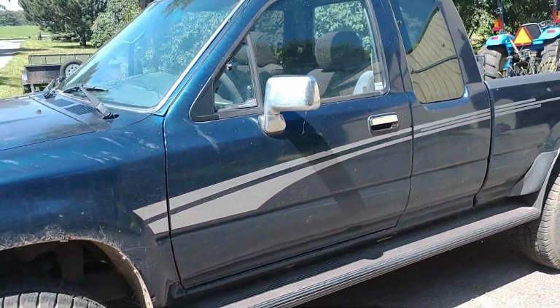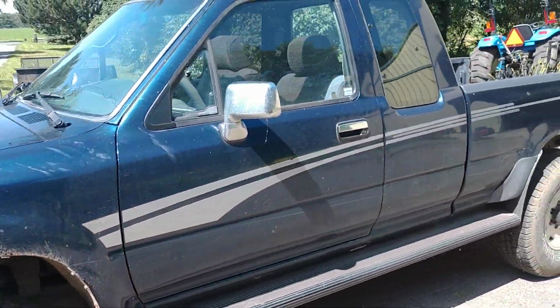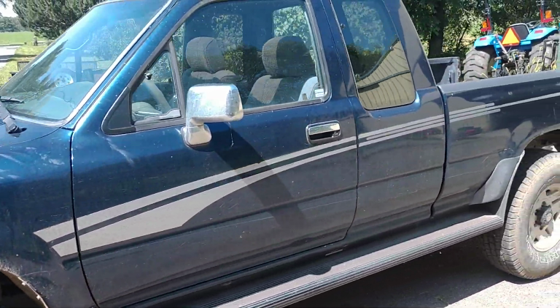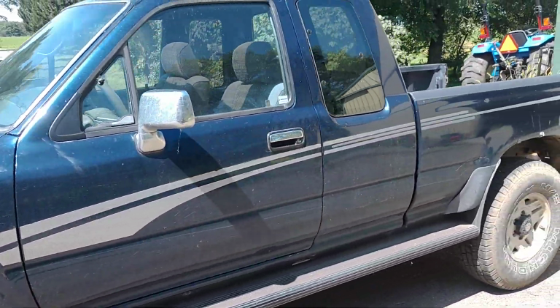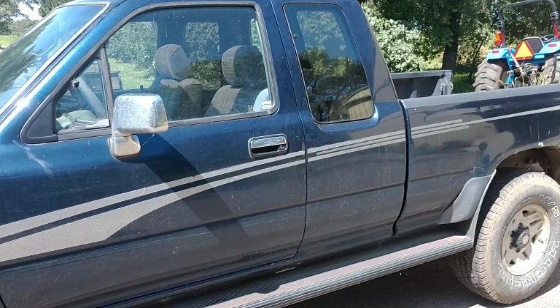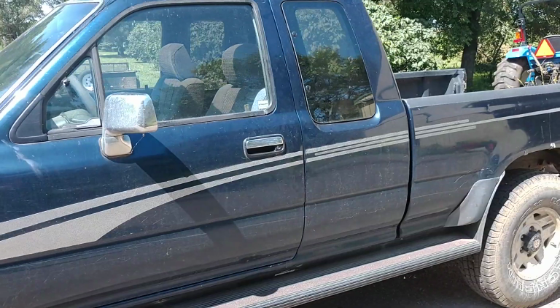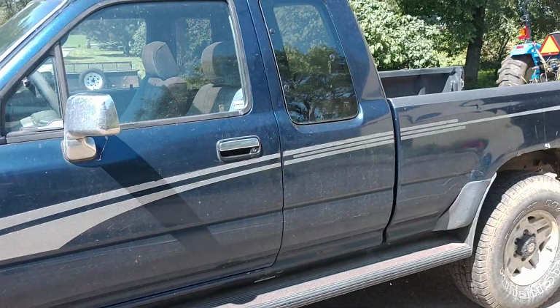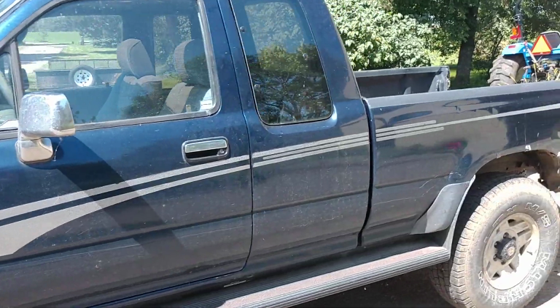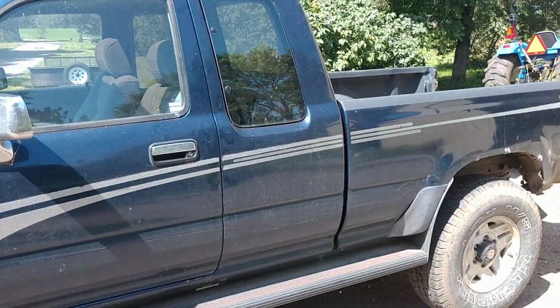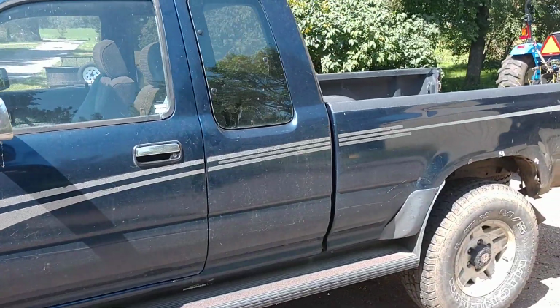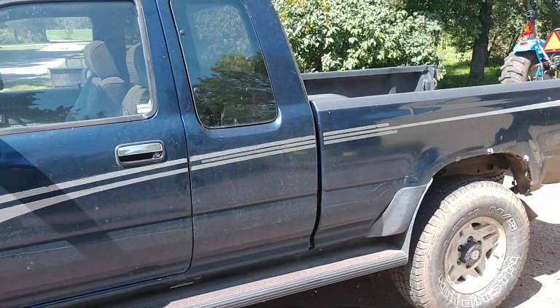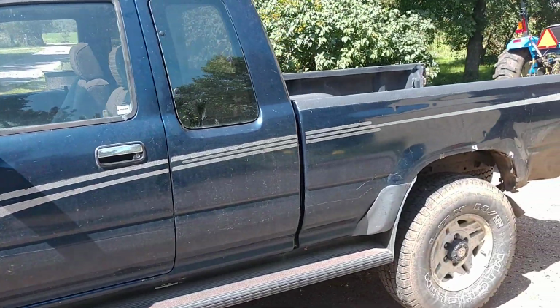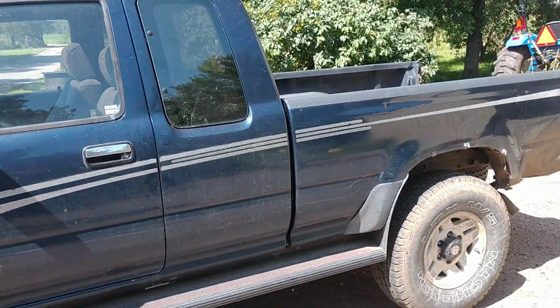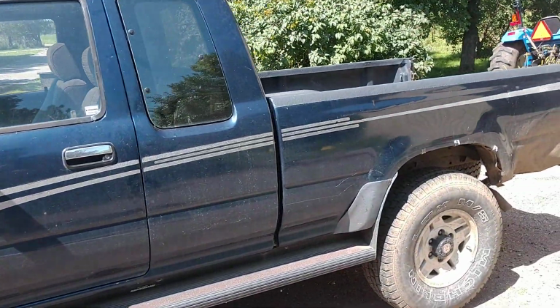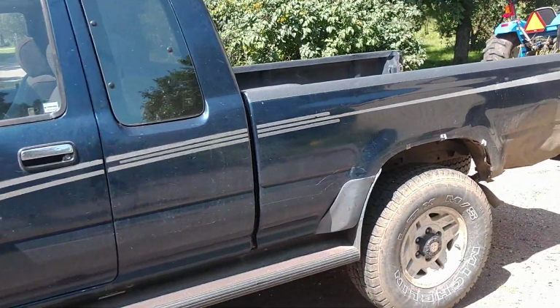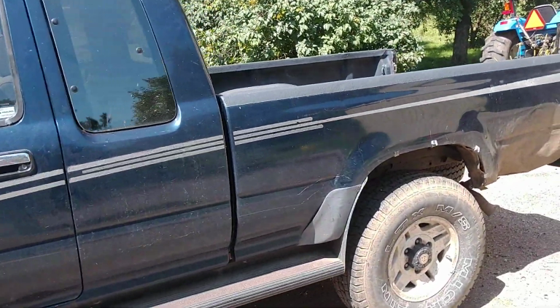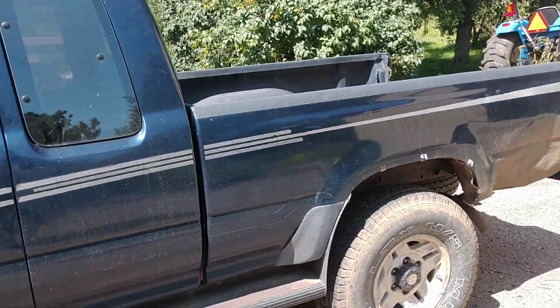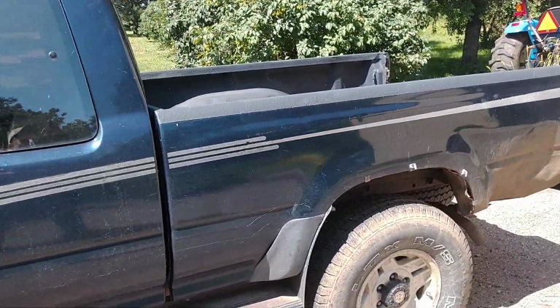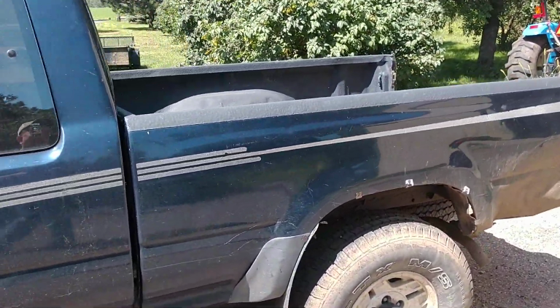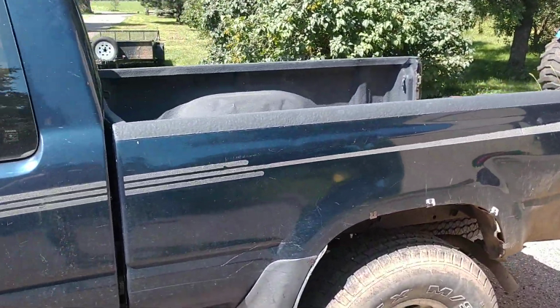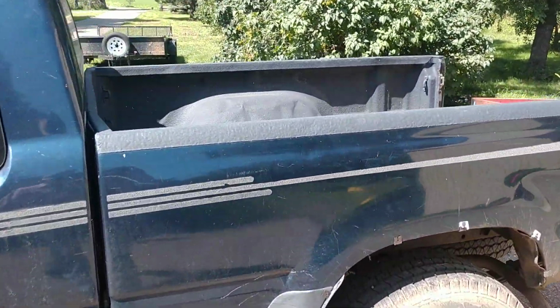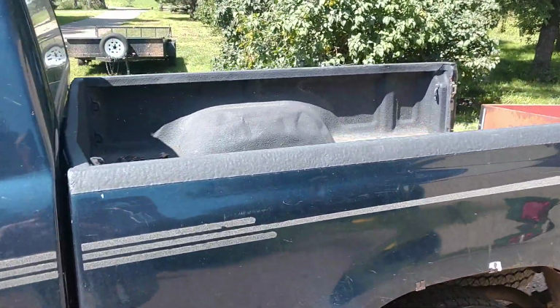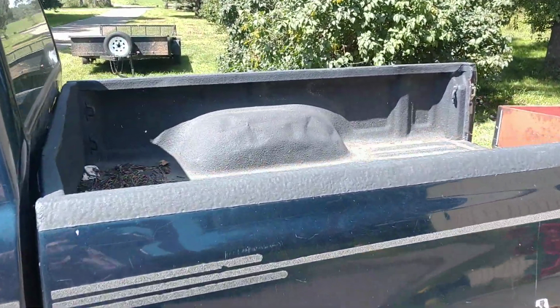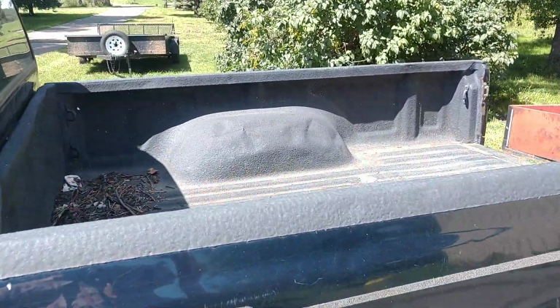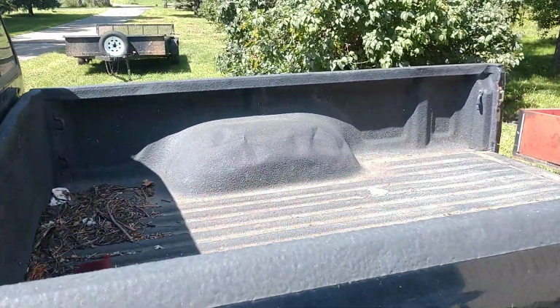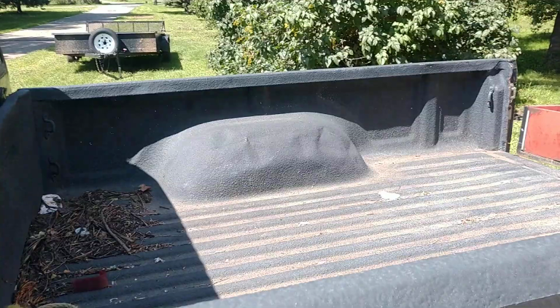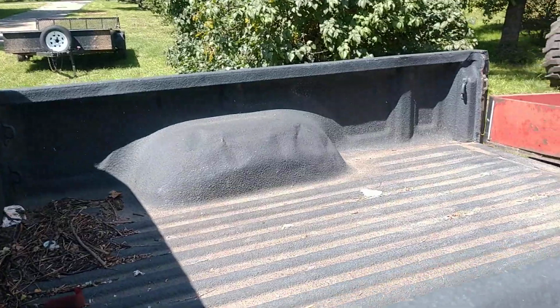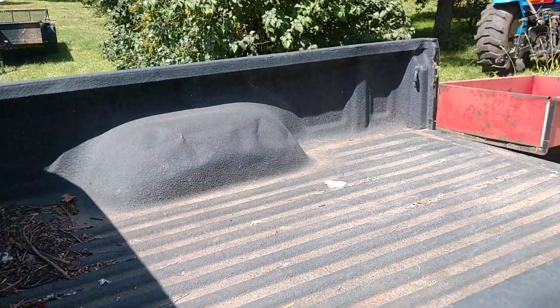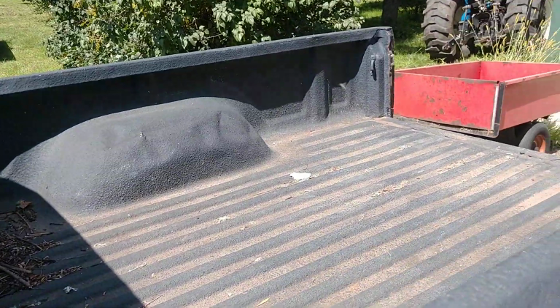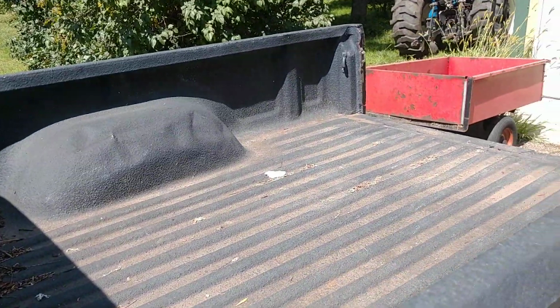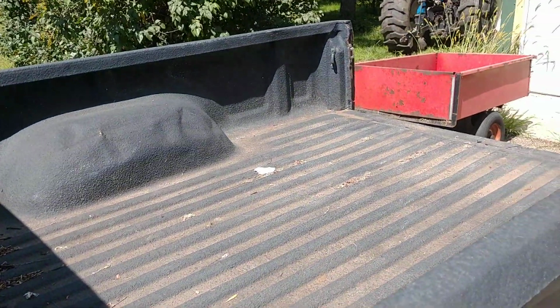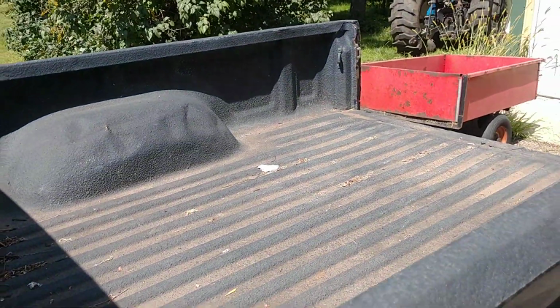This pickup — I jumped in it, turned the key, it fired right up. I didn't see a tailgate anywhere; there might be one here, I'm not sure.